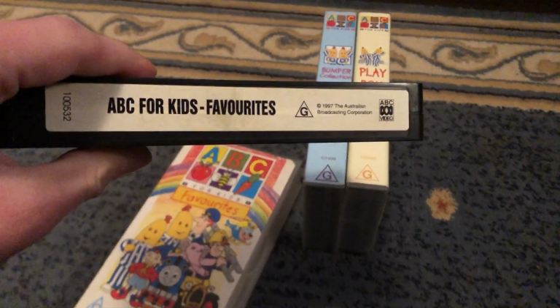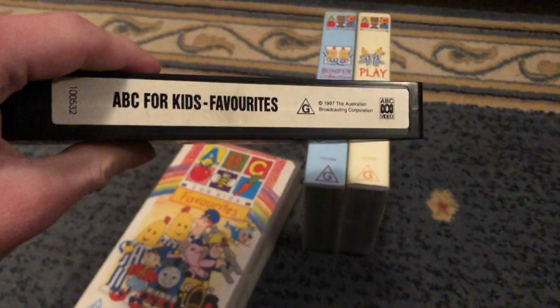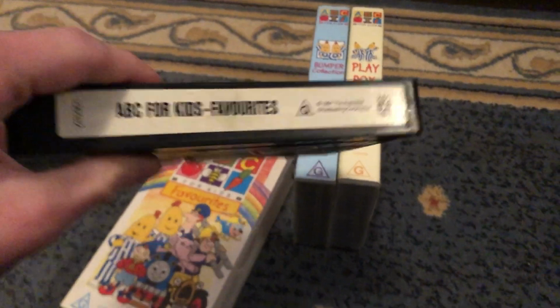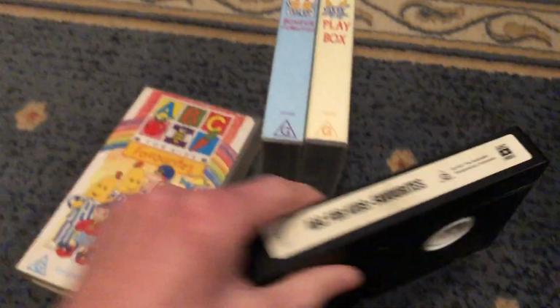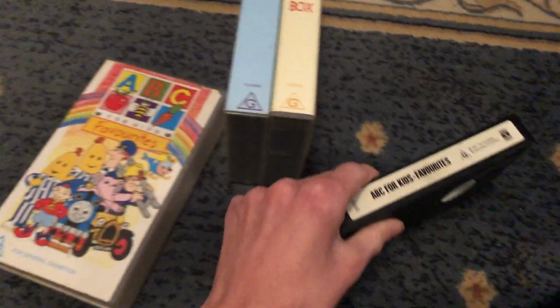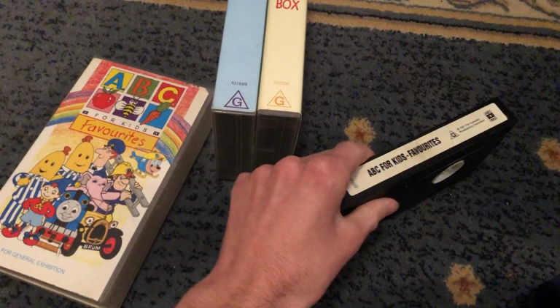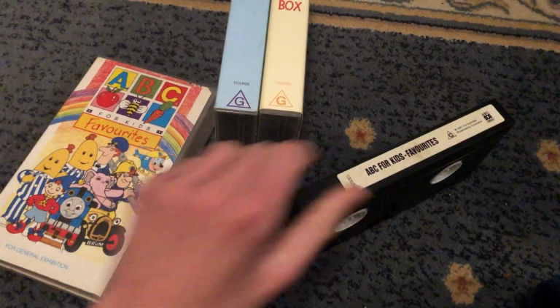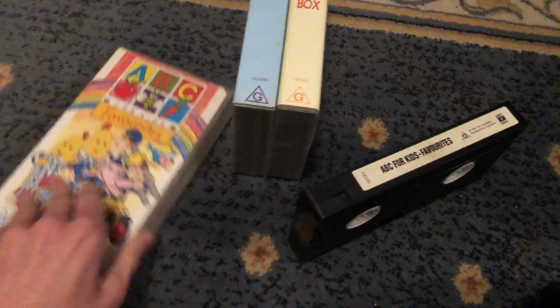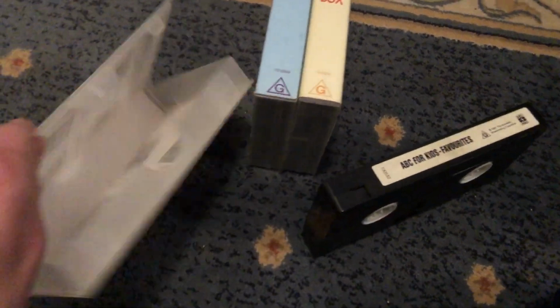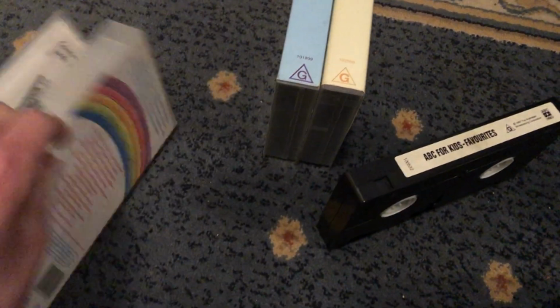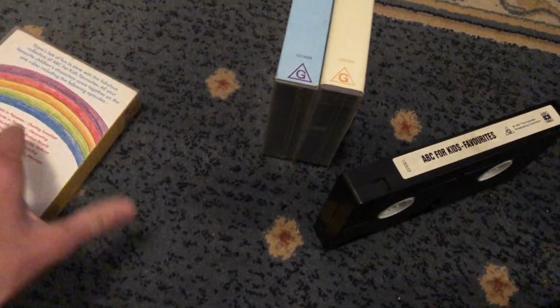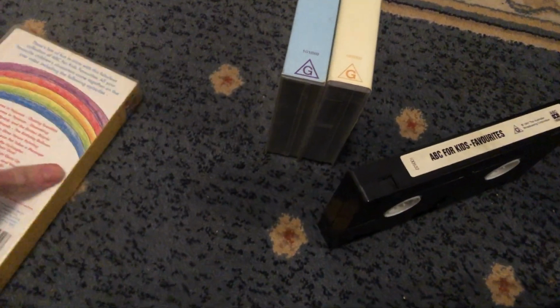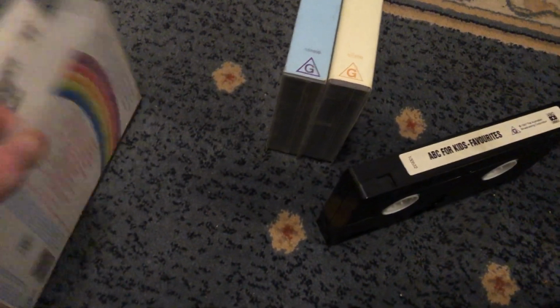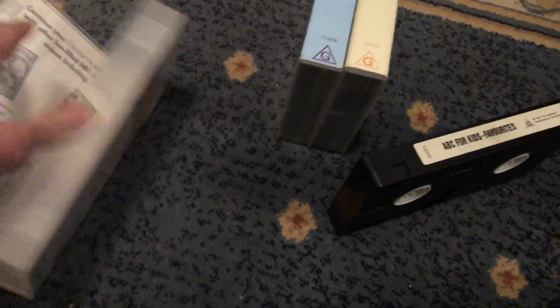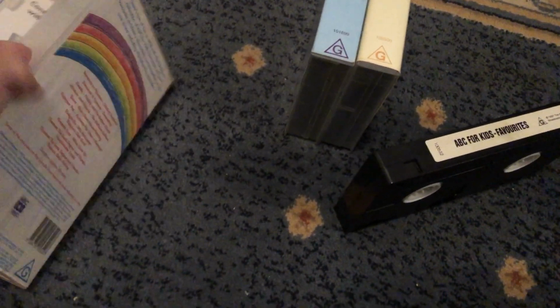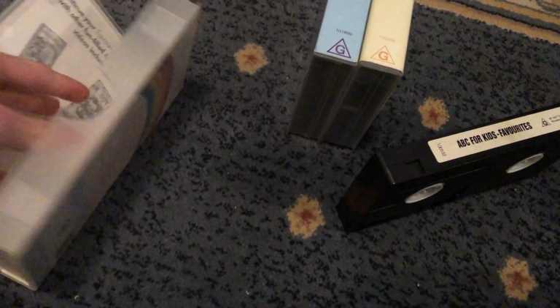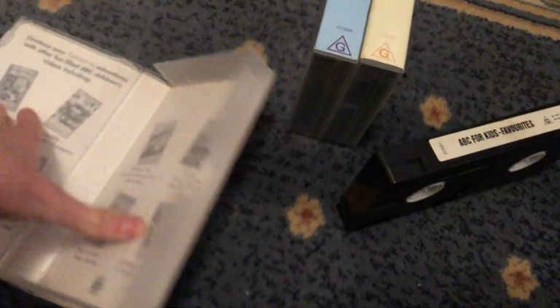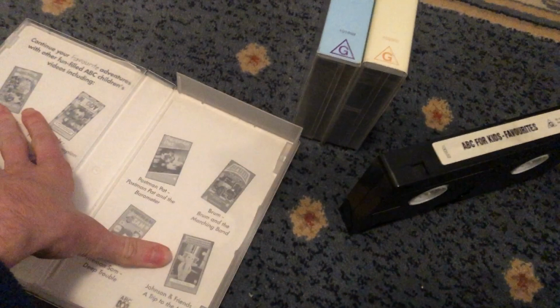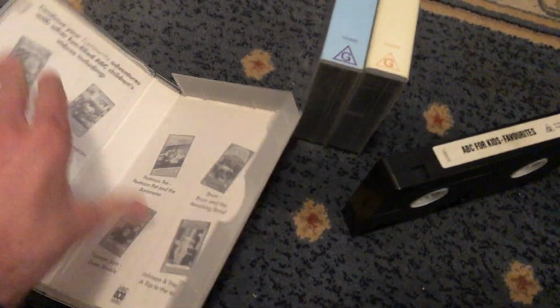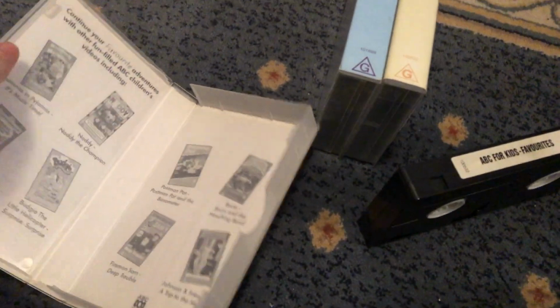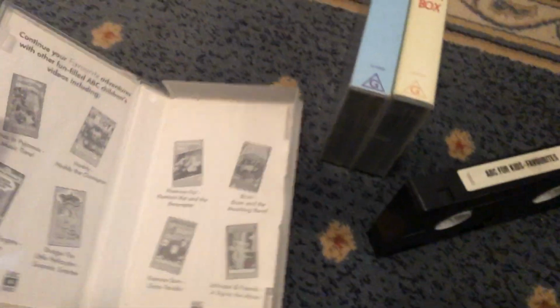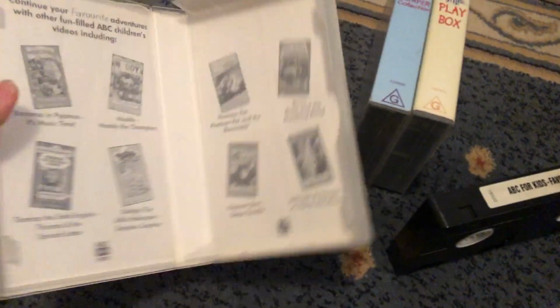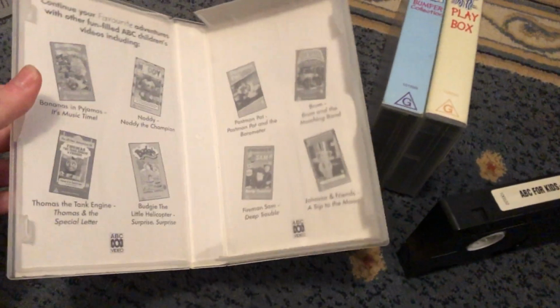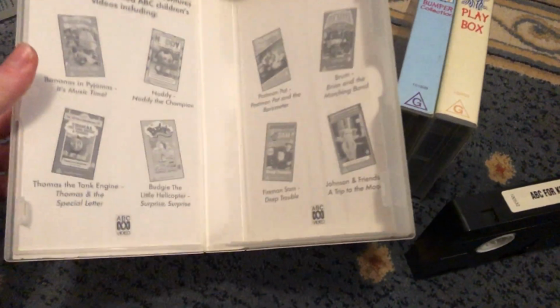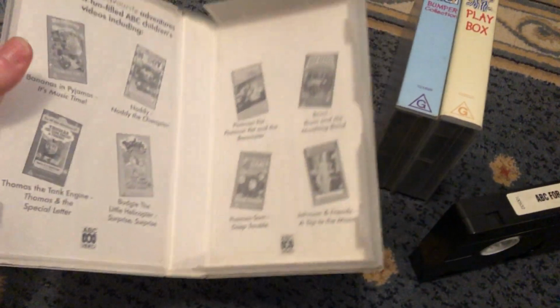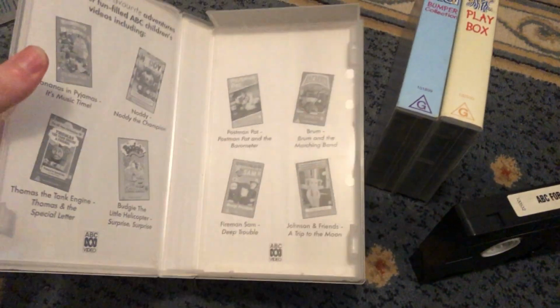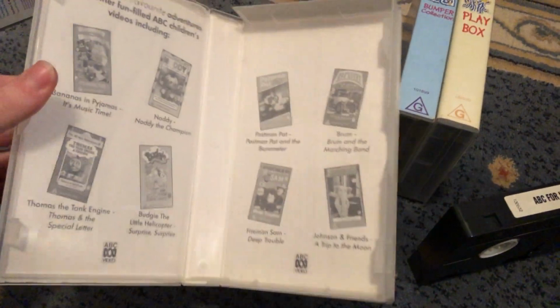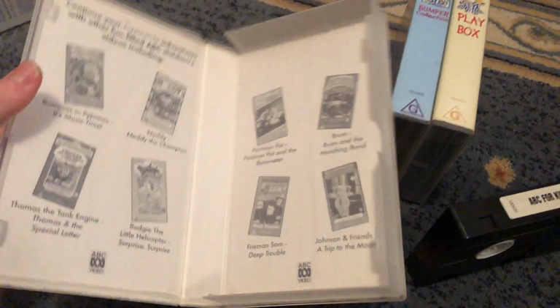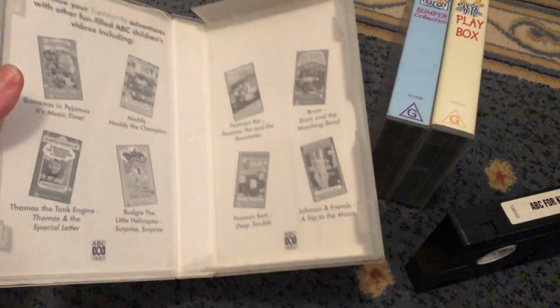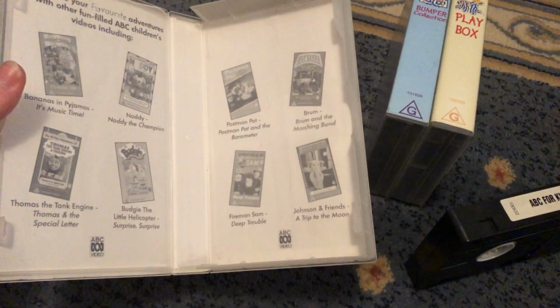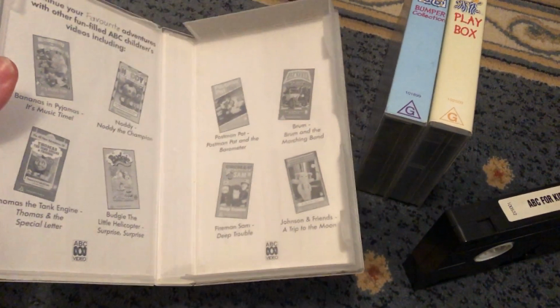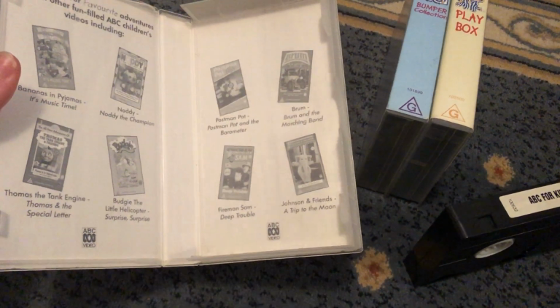Here's the tape. Inside cover shows ABC for Kids, Voosies or to buy.